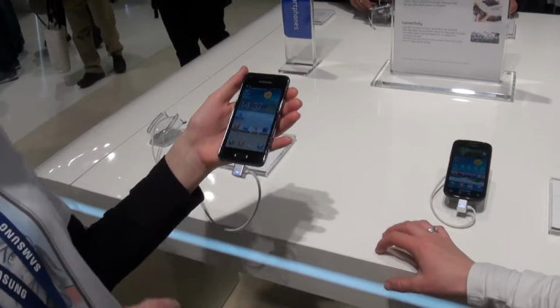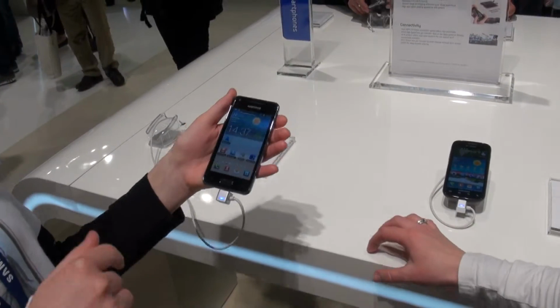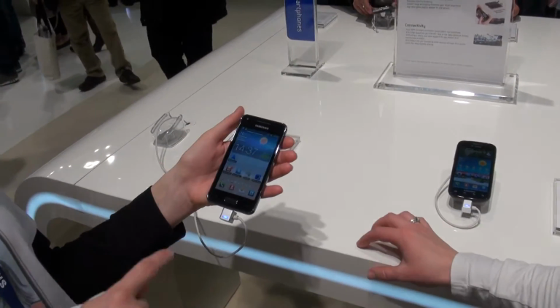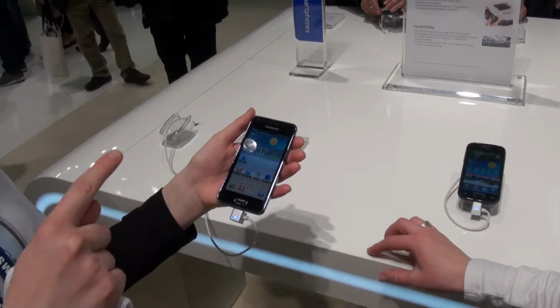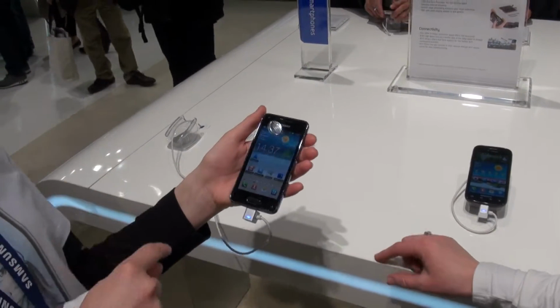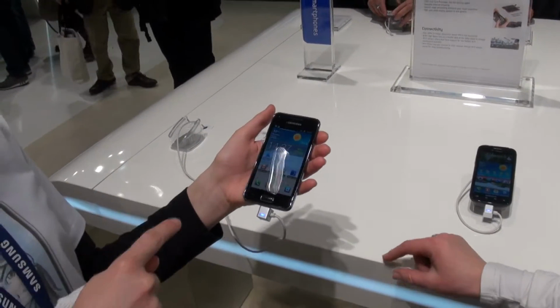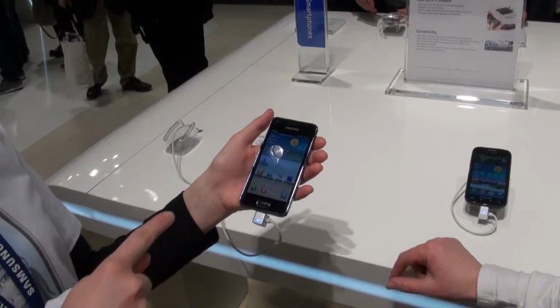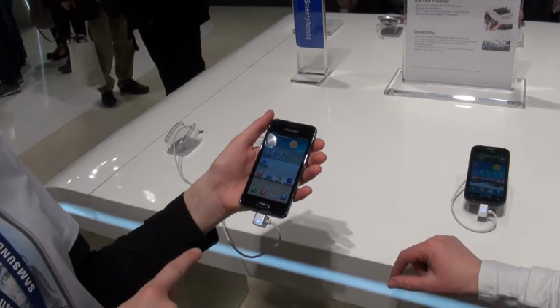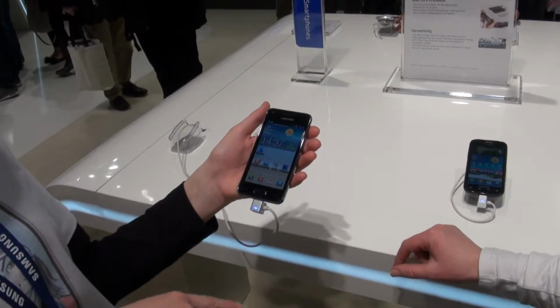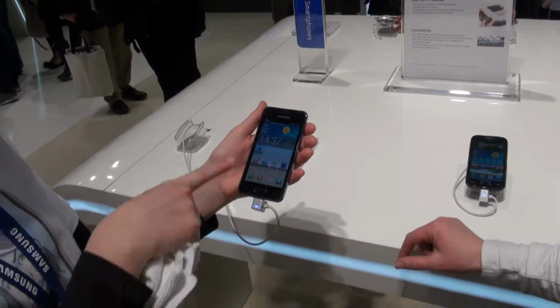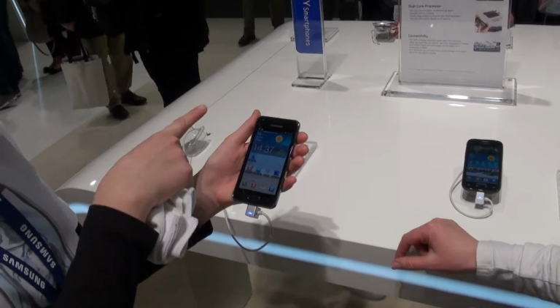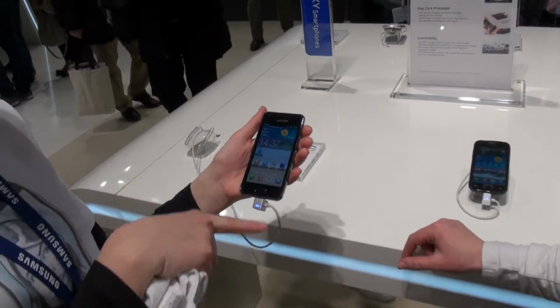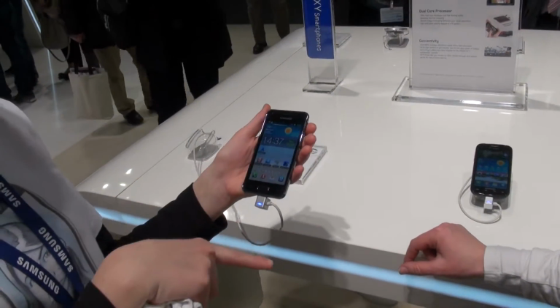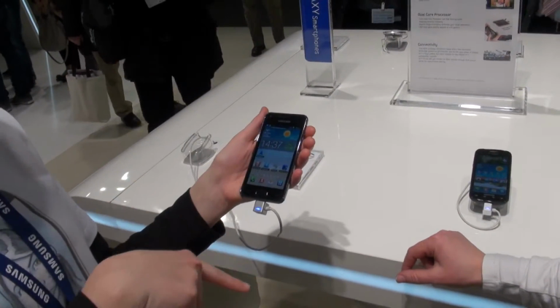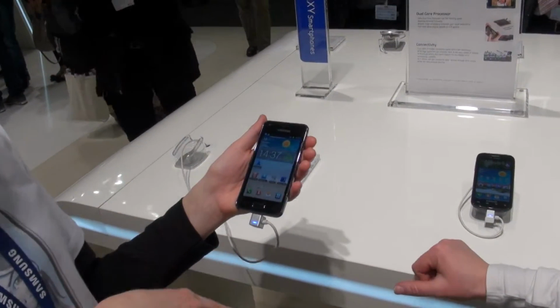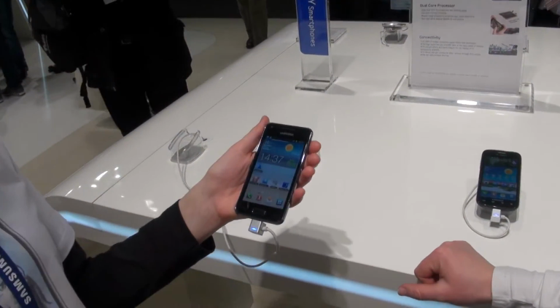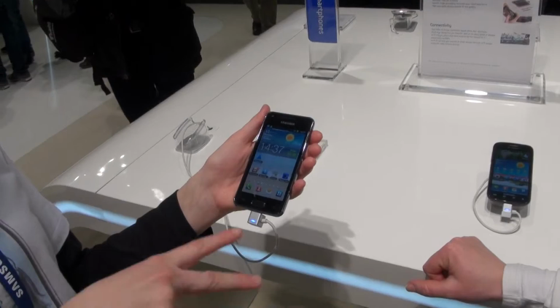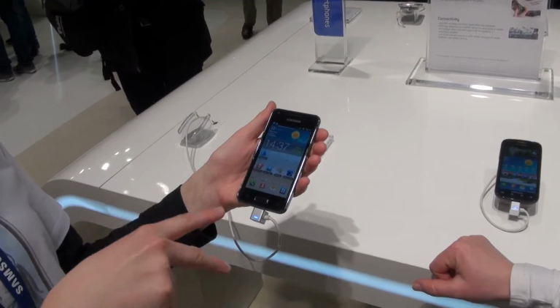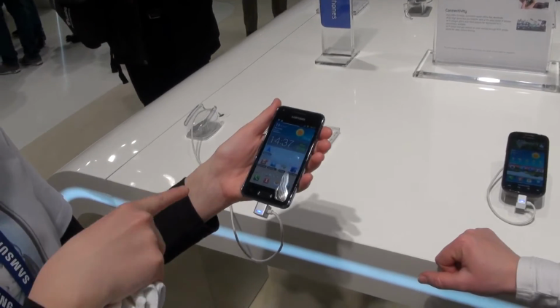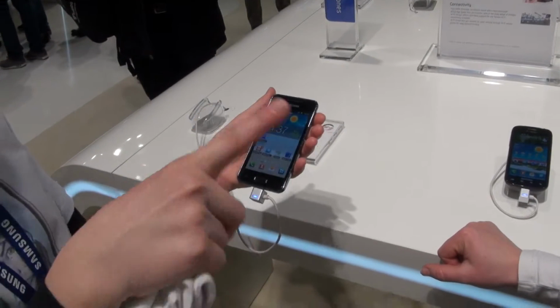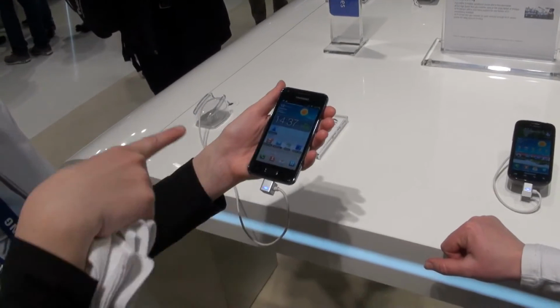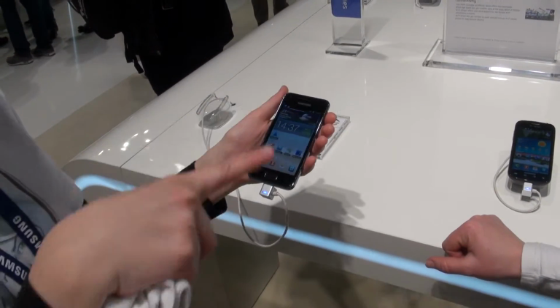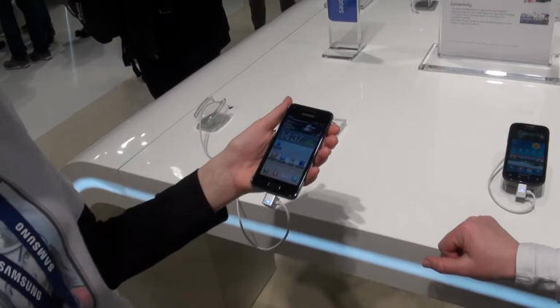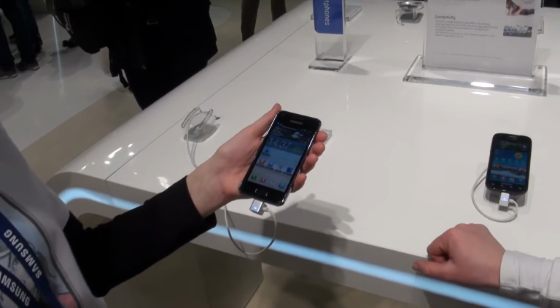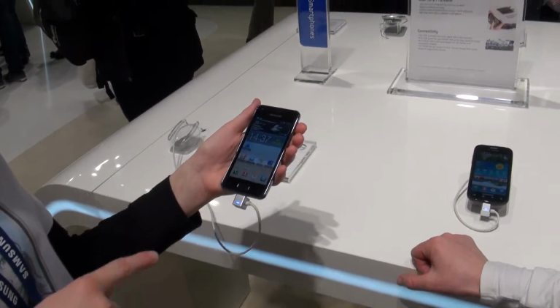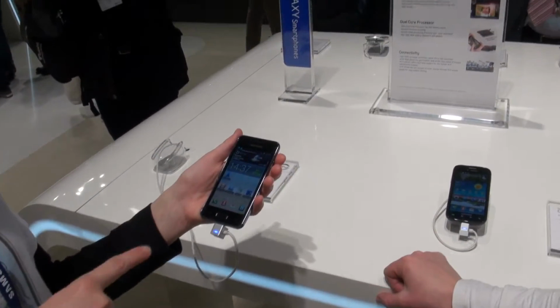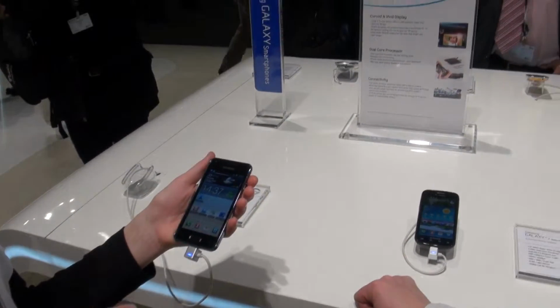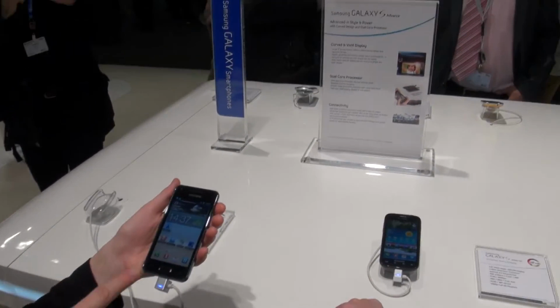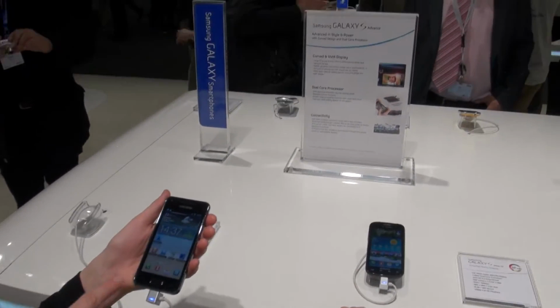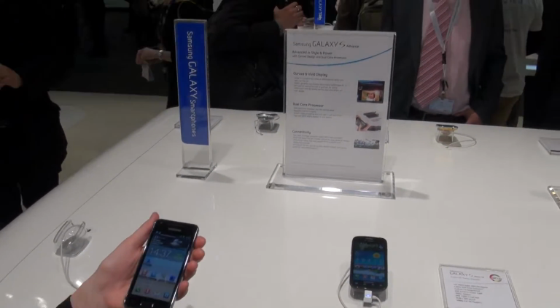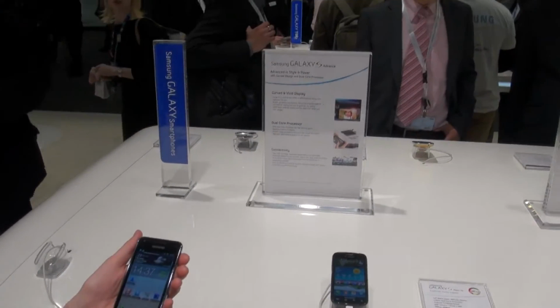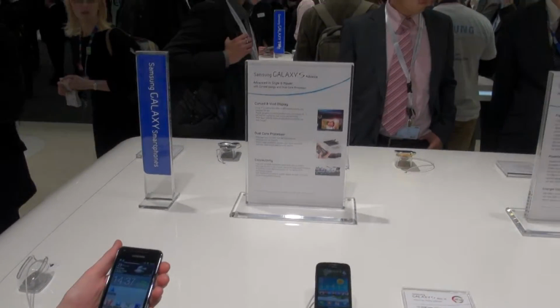The Galaxy S Advanced is 4 inches. It's one of the biggest, and that one is Super AMOLED.